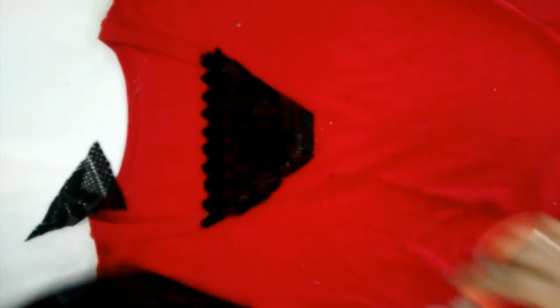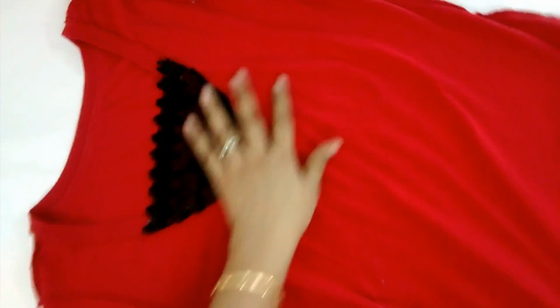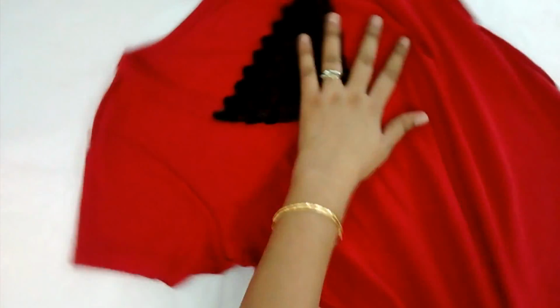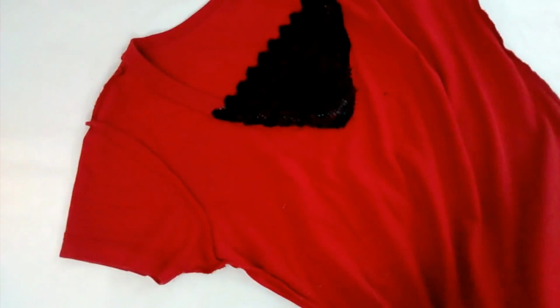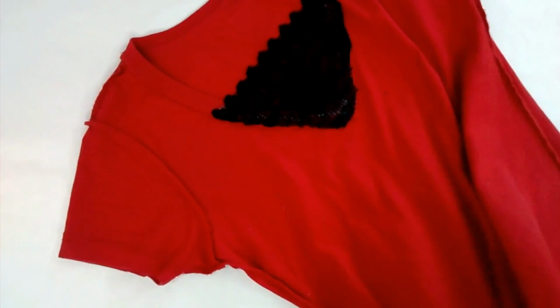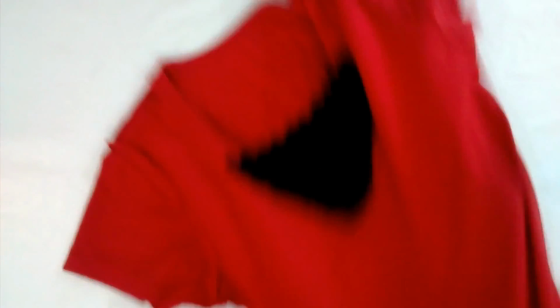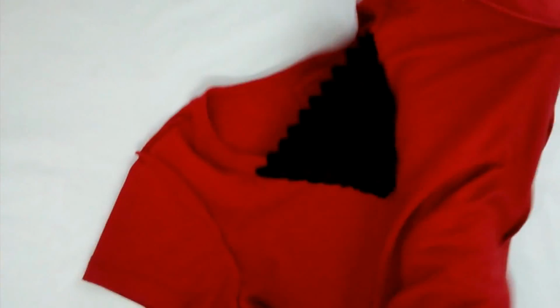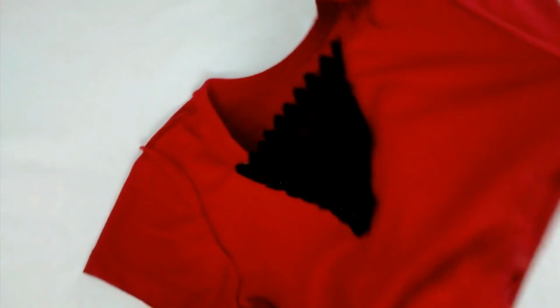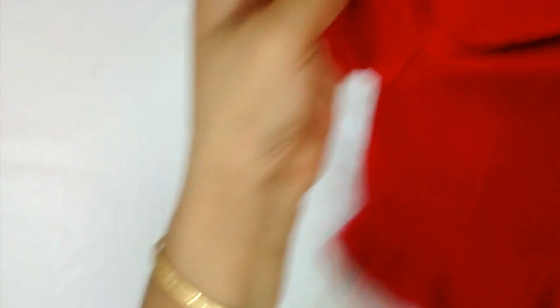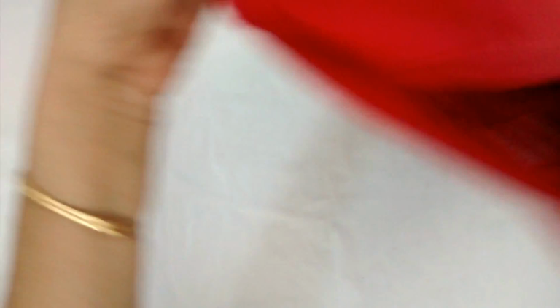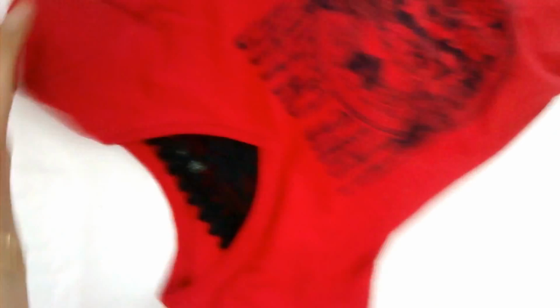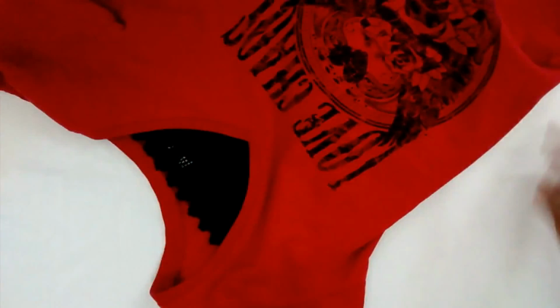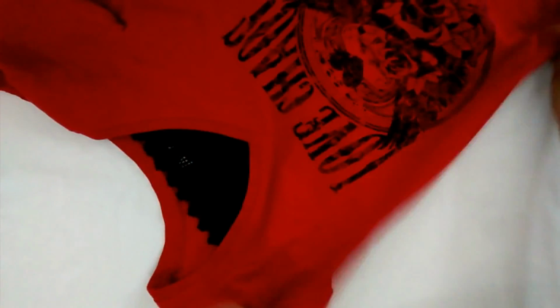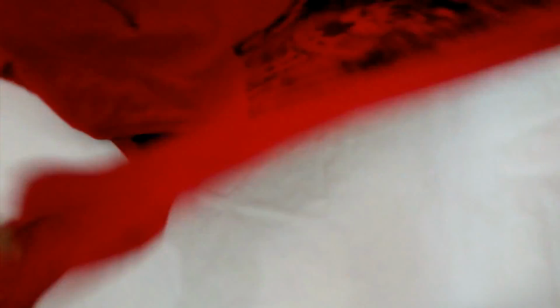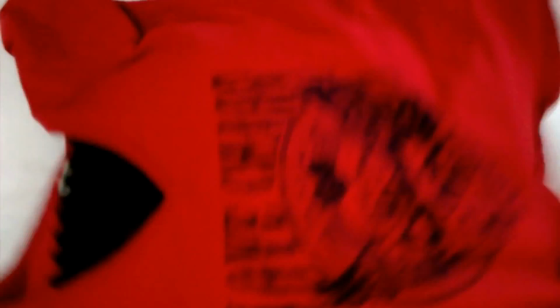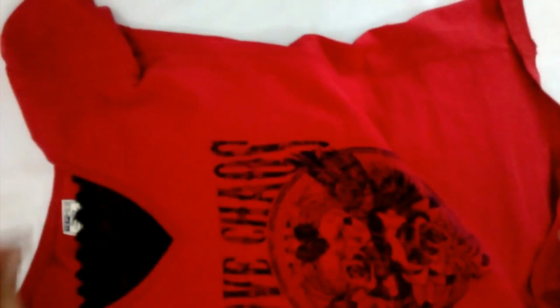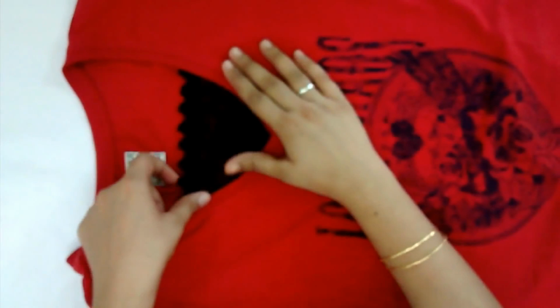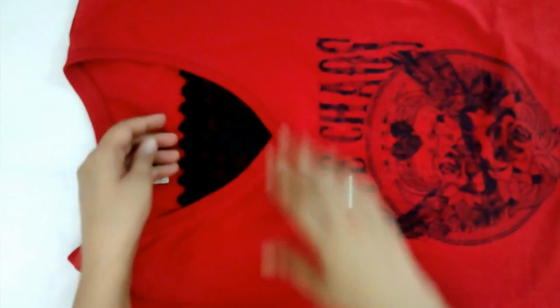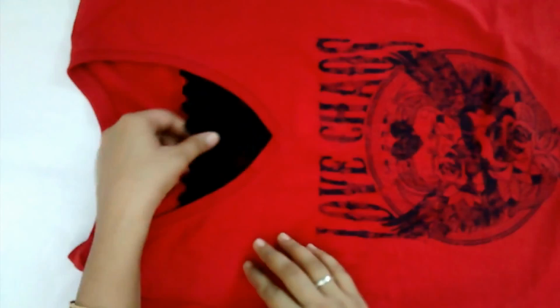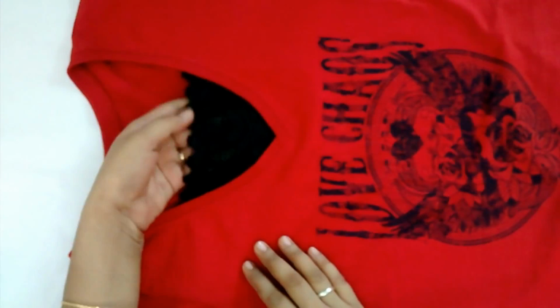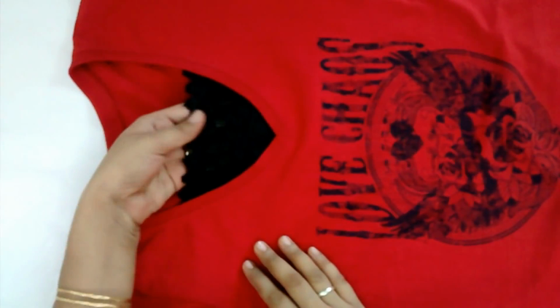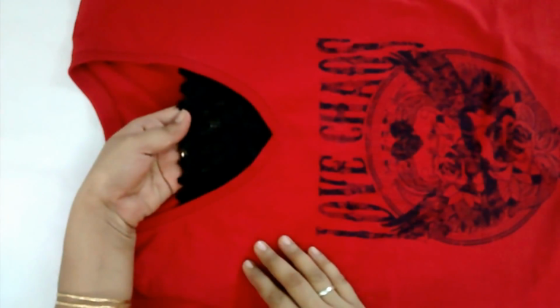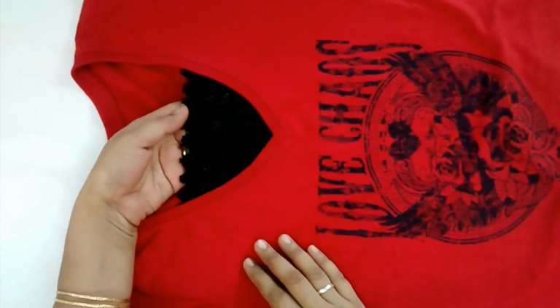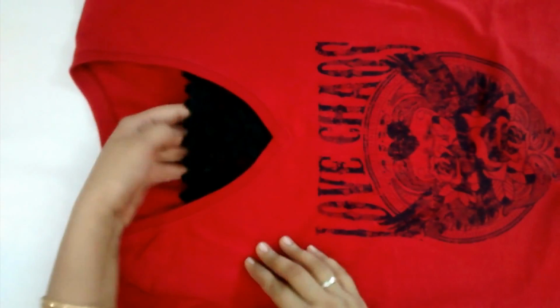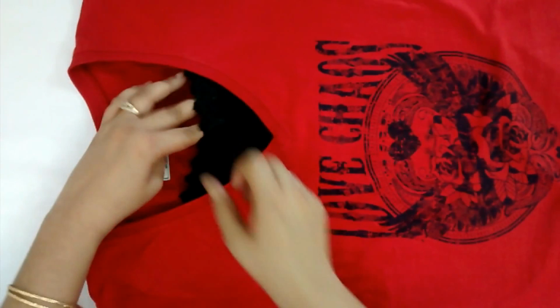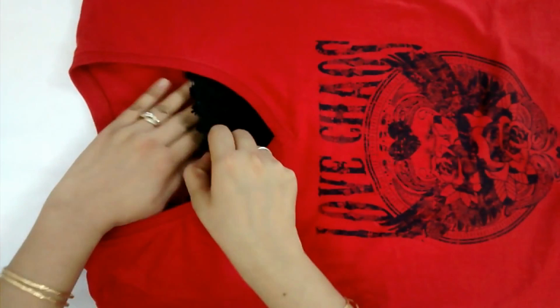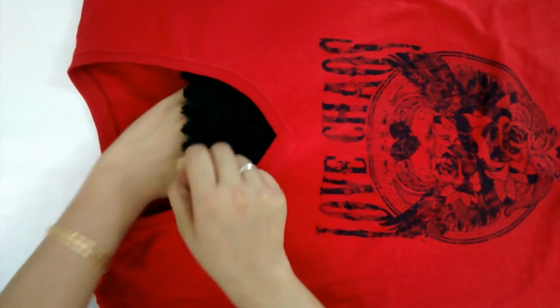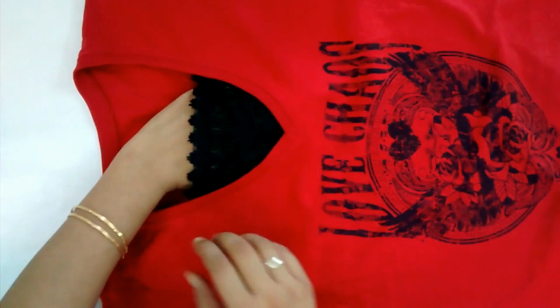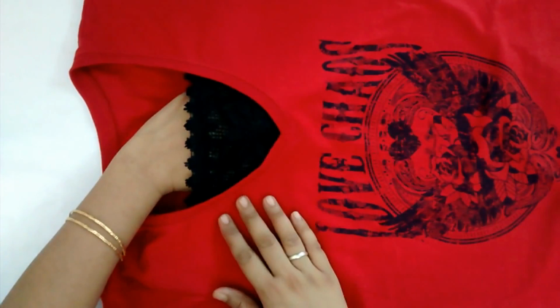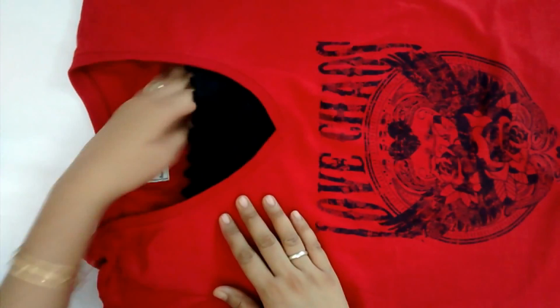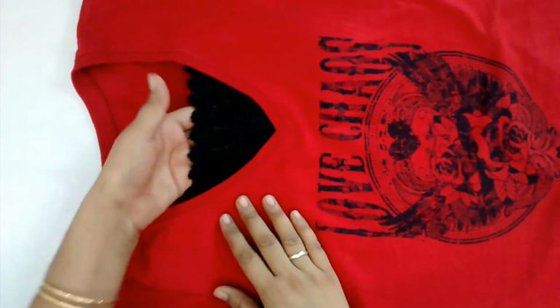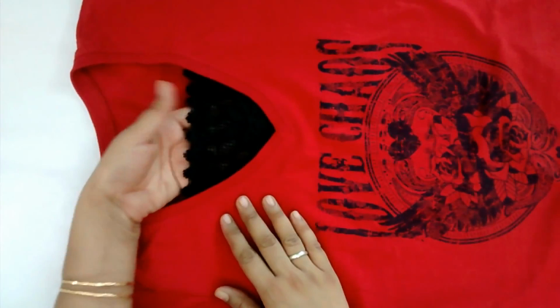Turn the top right side out. Now it's ready to wear. I like it most.